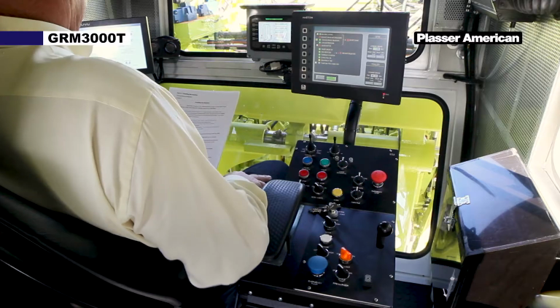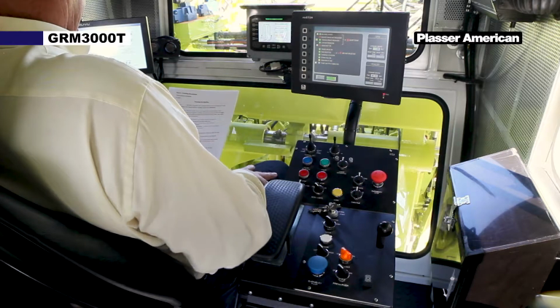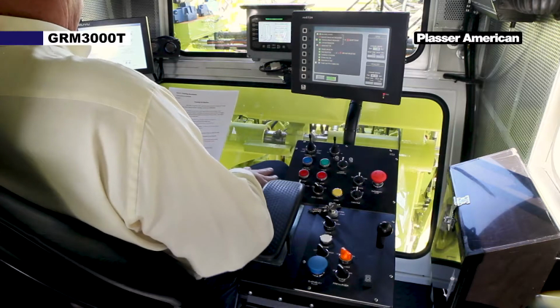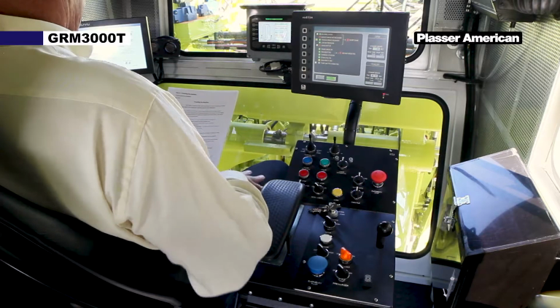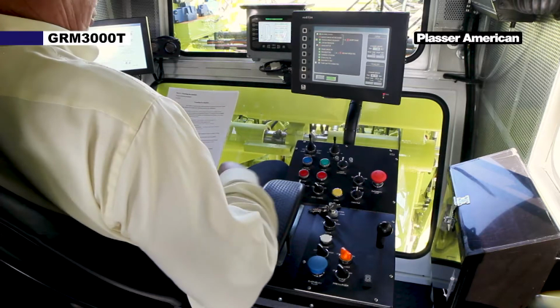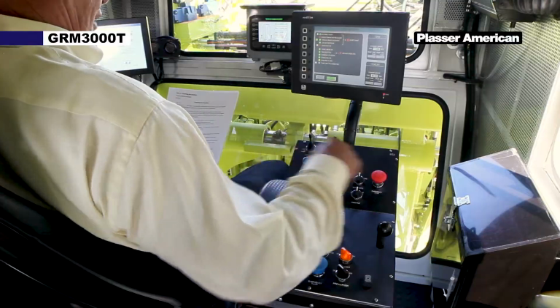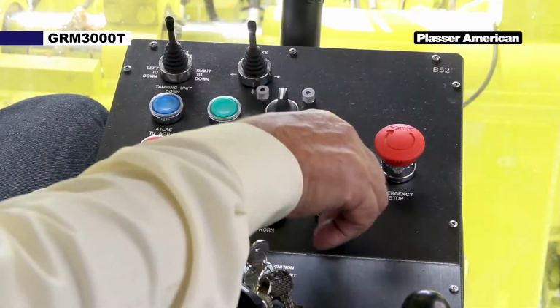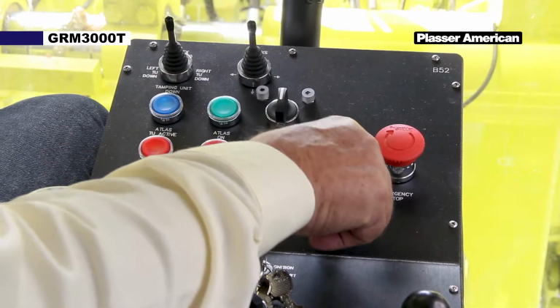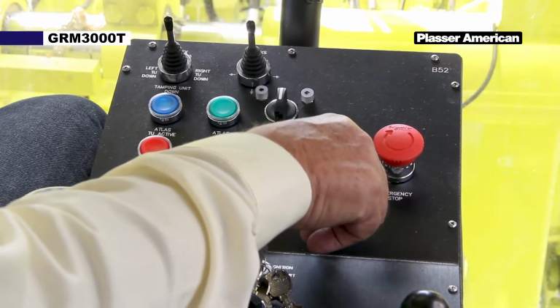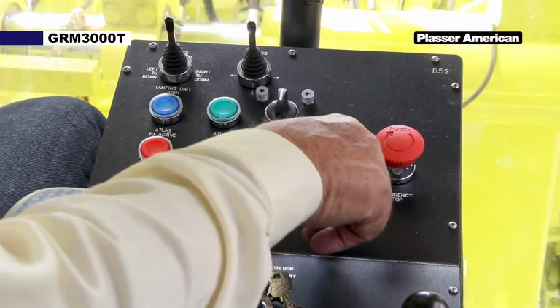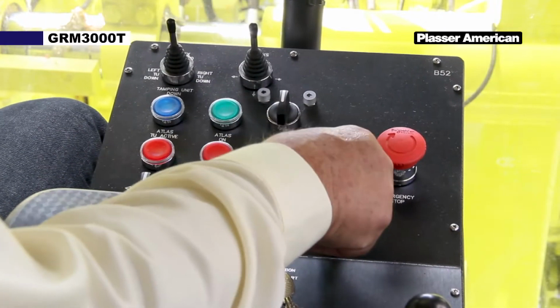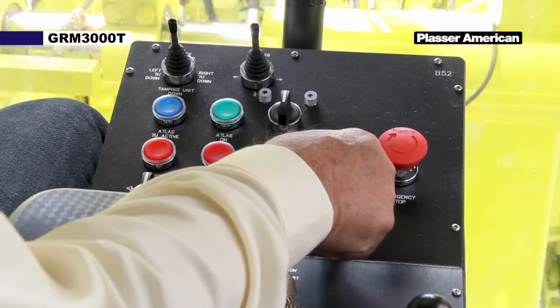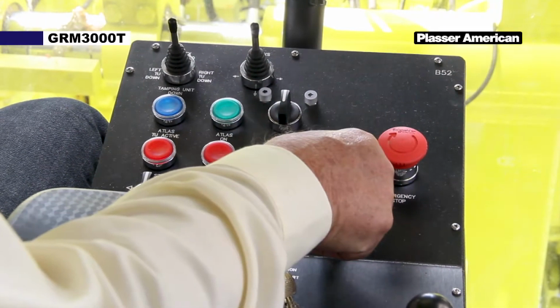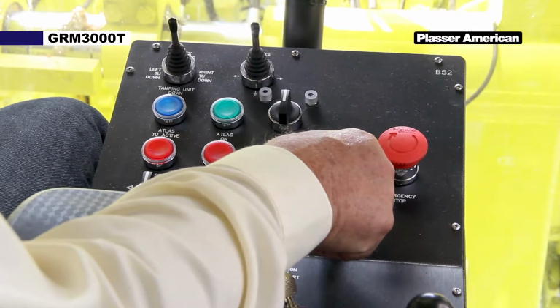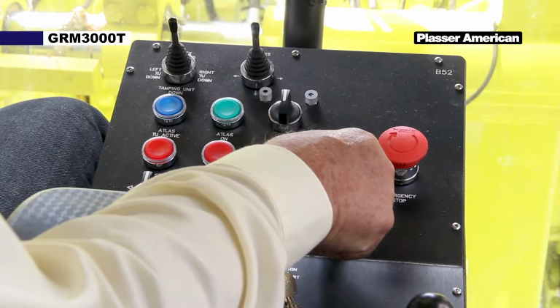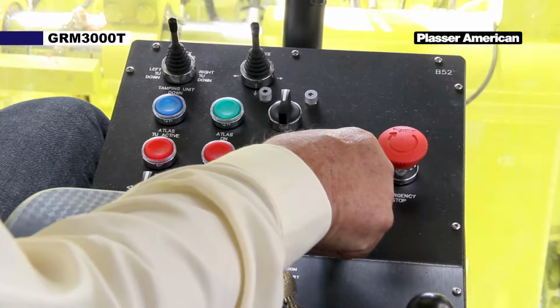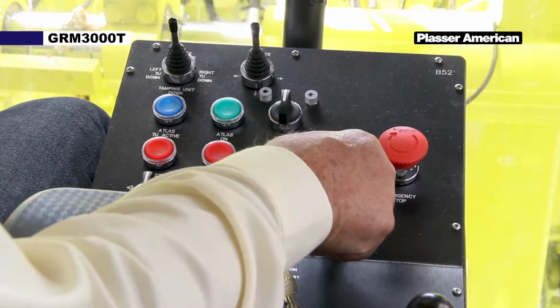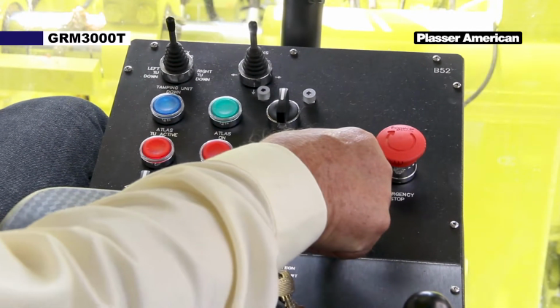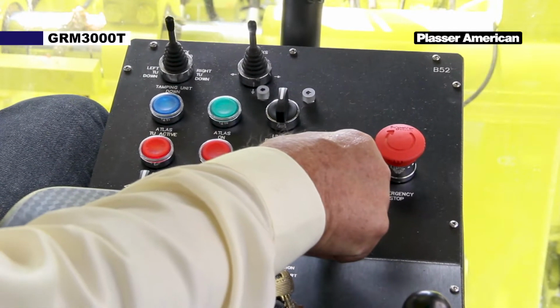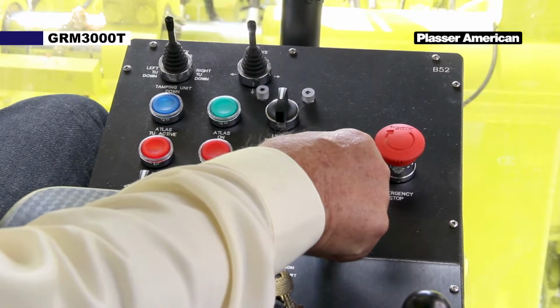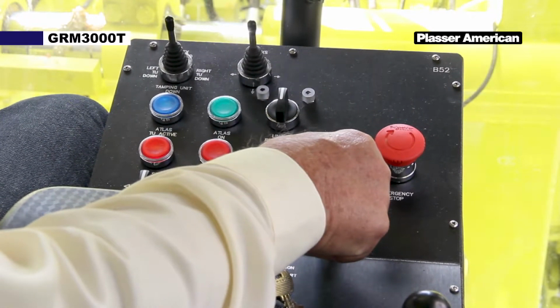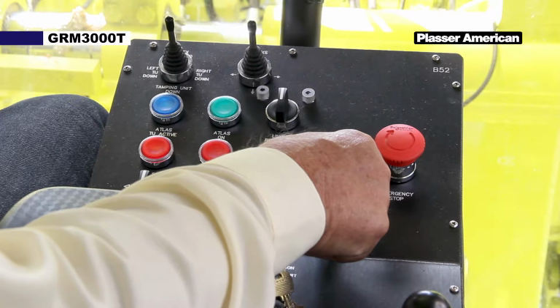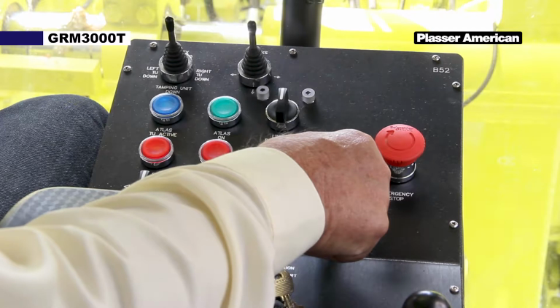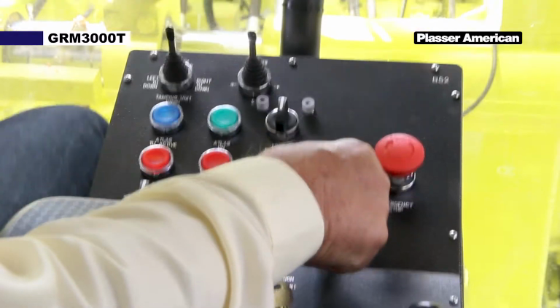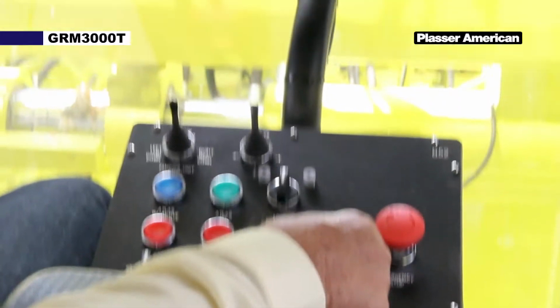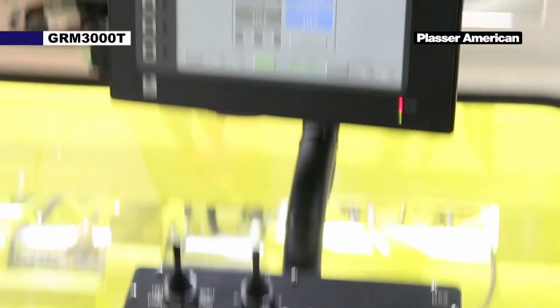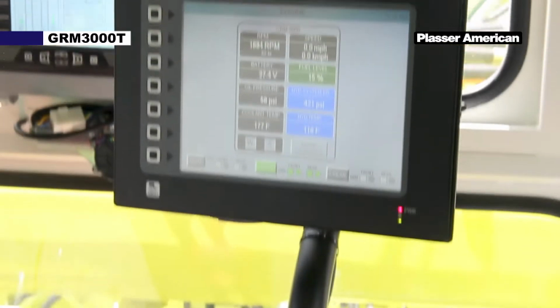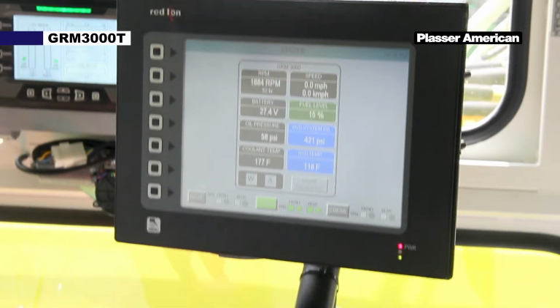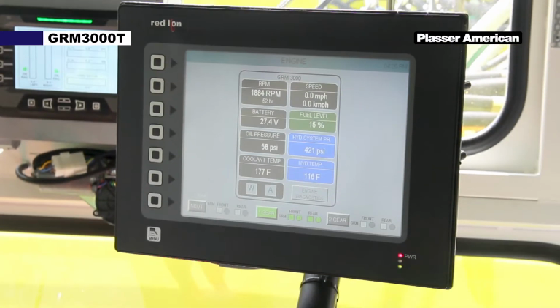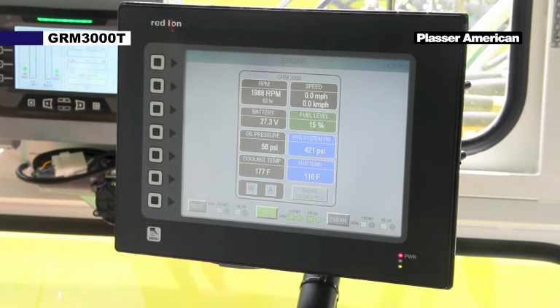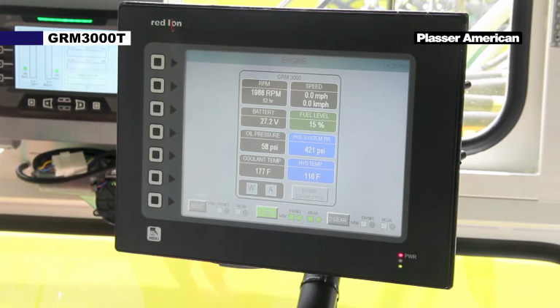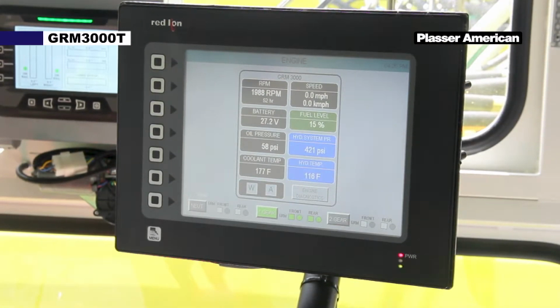Increase the engine RPMs to 2,000. The engine needs to be at 2,000 RPMs for the hydraulic pumps to work efficiently.